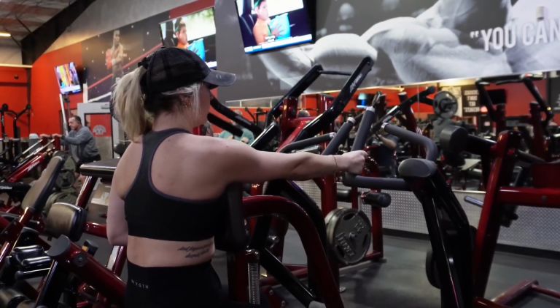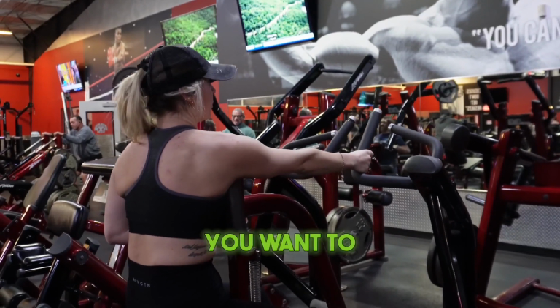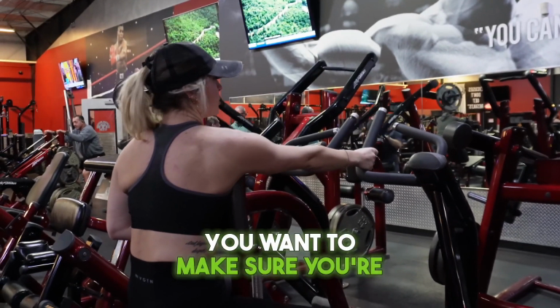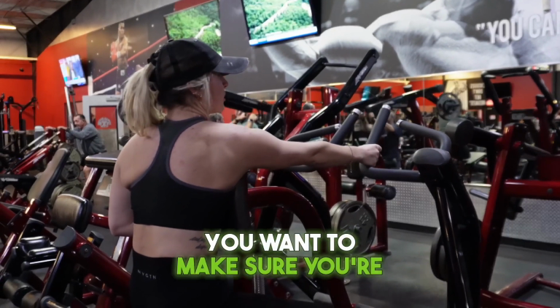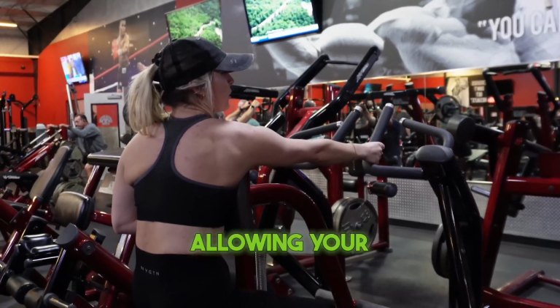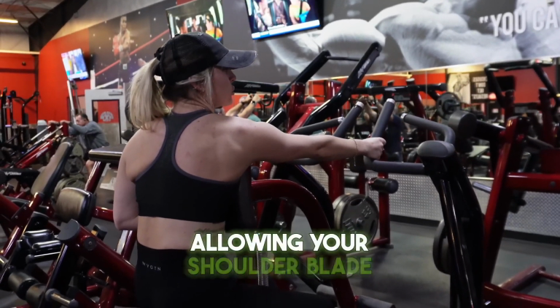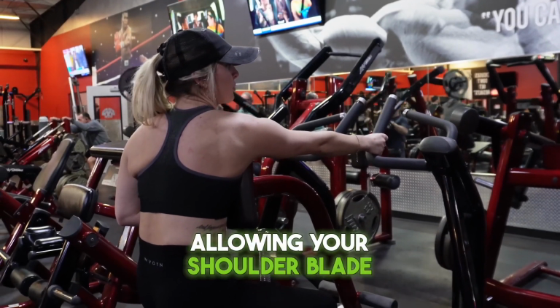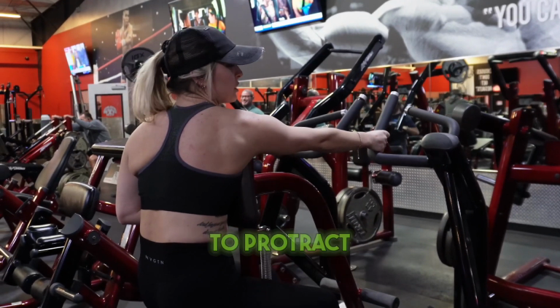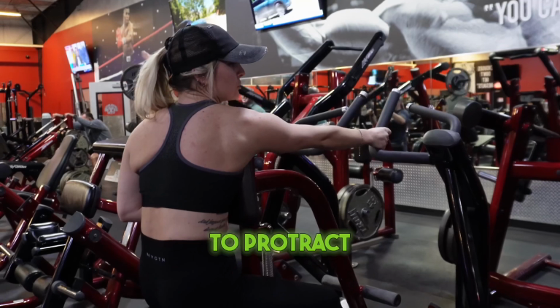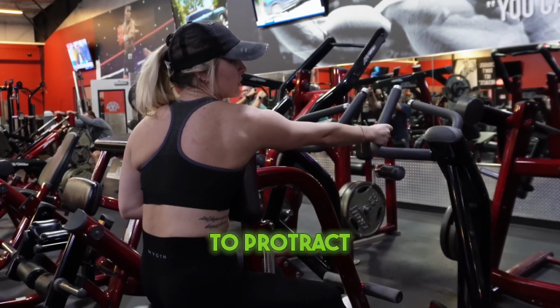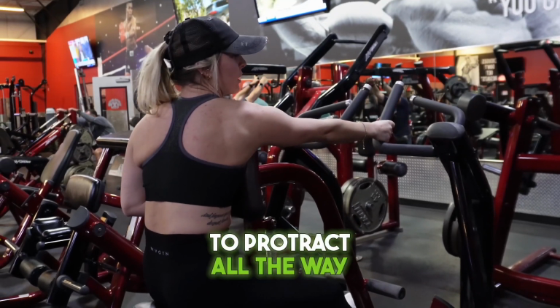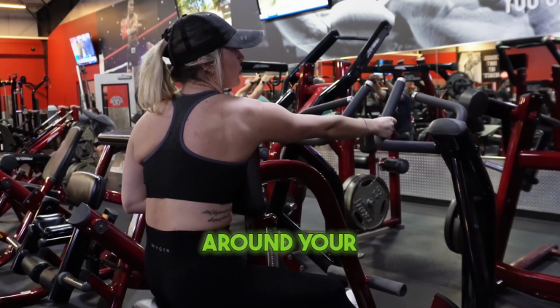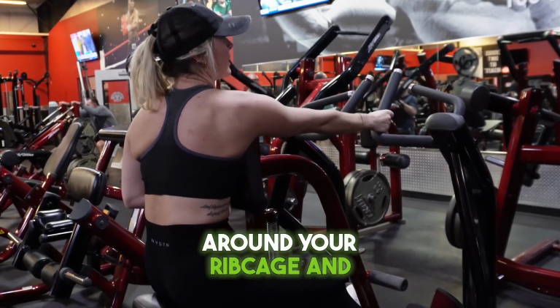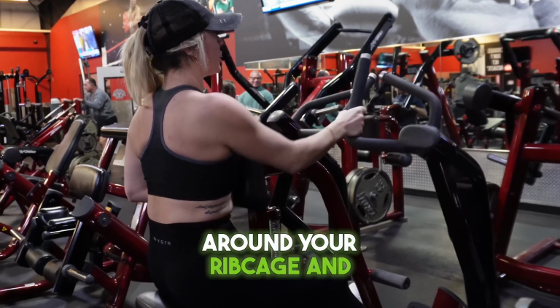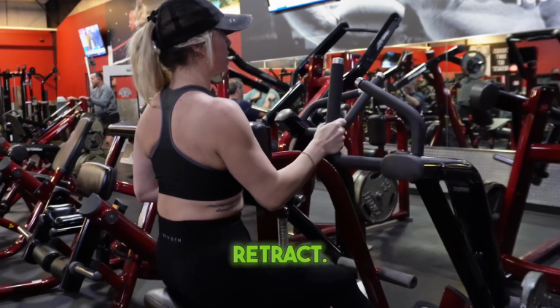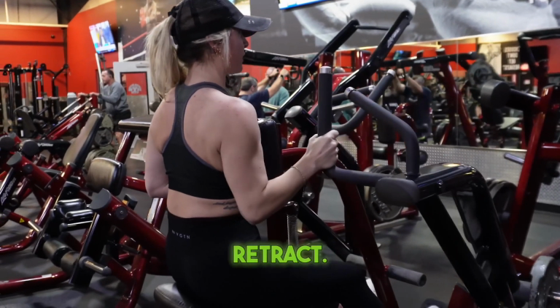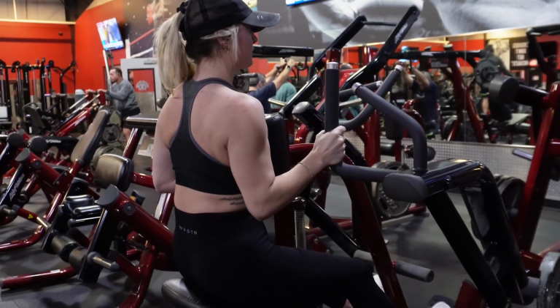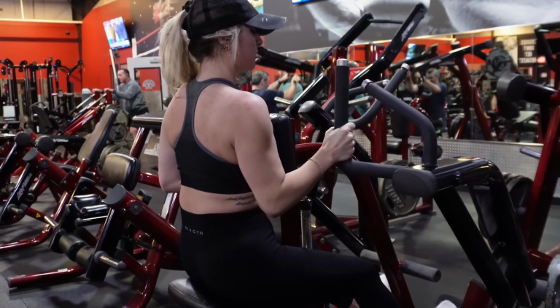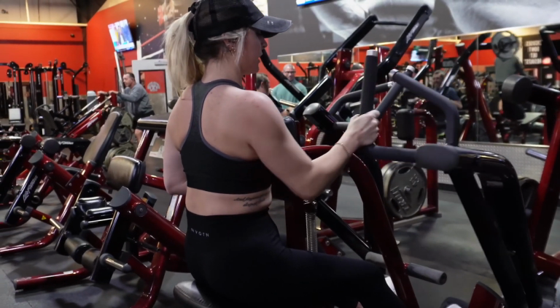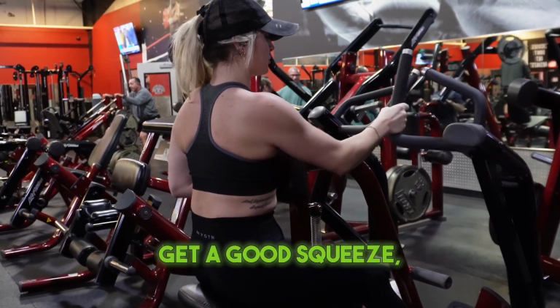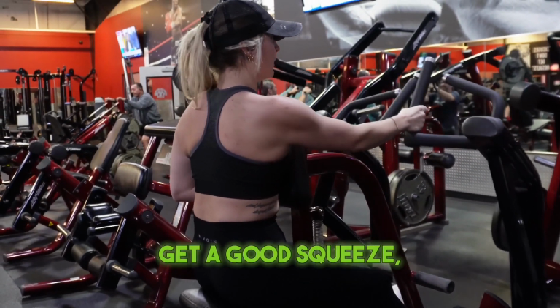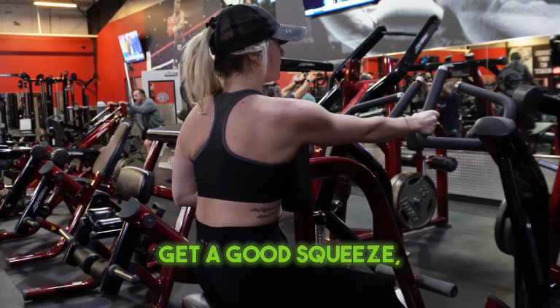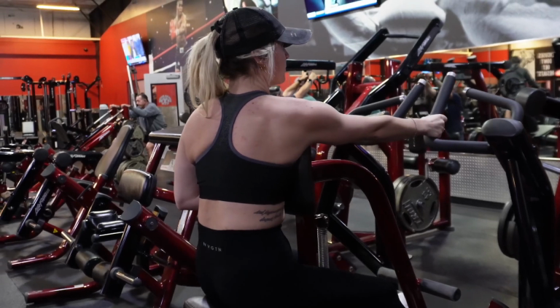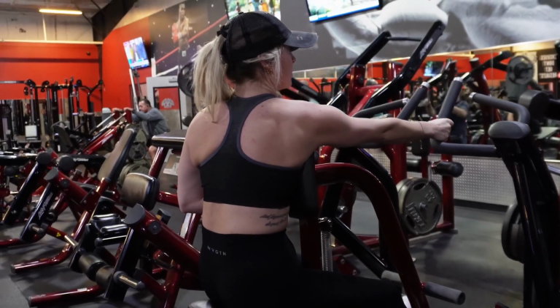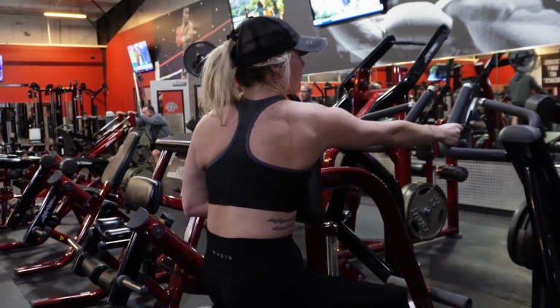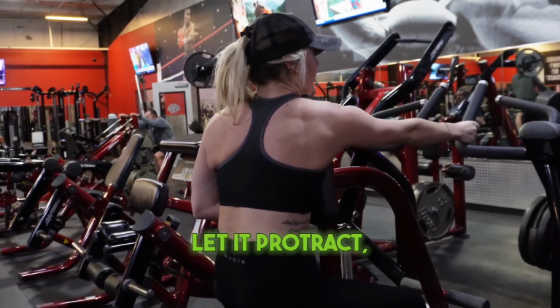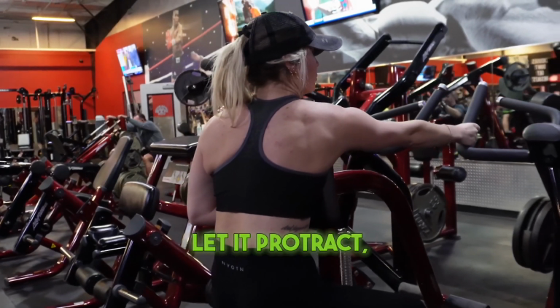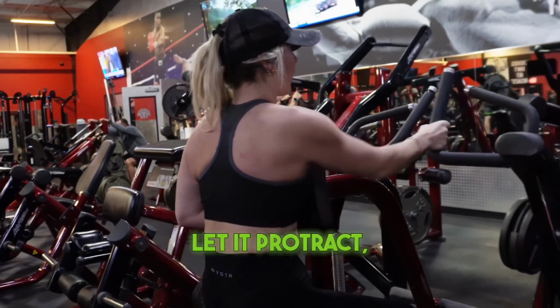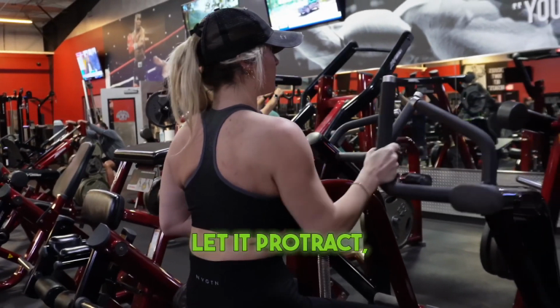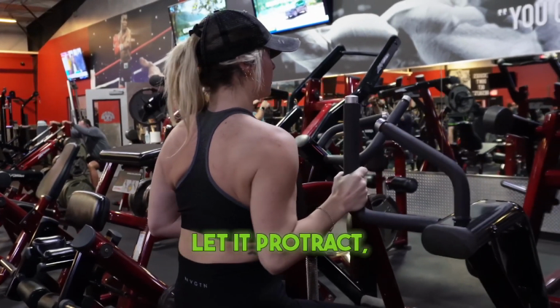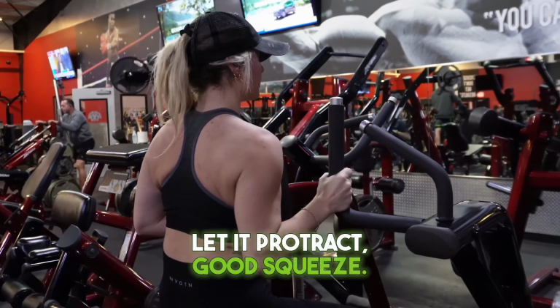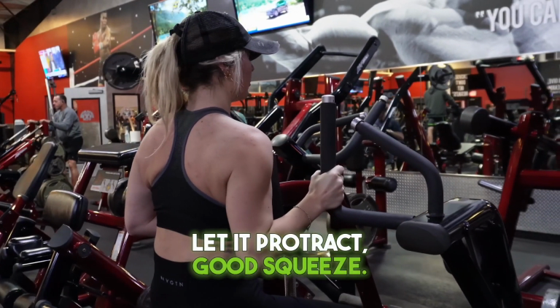You want to make sure you're allowing your shoulder blade to protract all the way around your ribcage and retract. Get a good squeeze, let it protract, good squeeze.